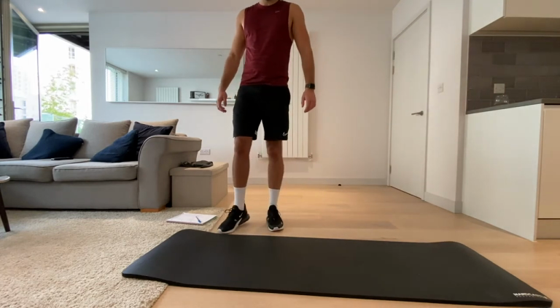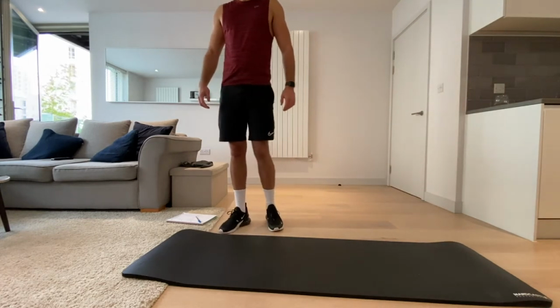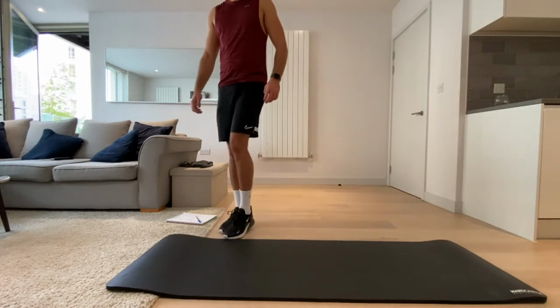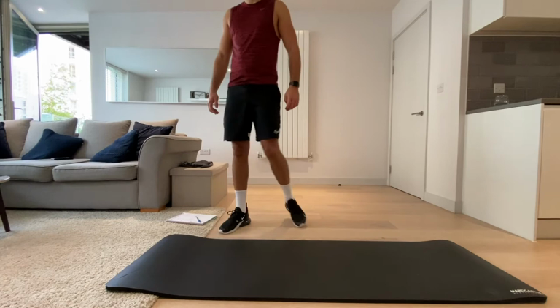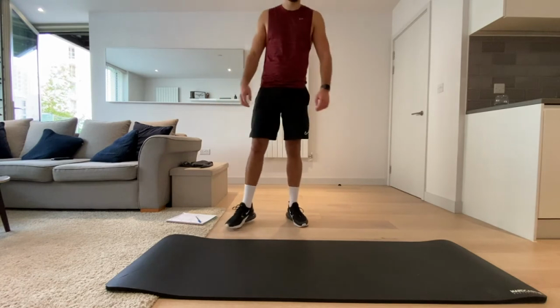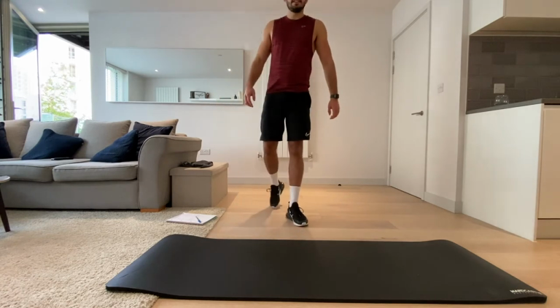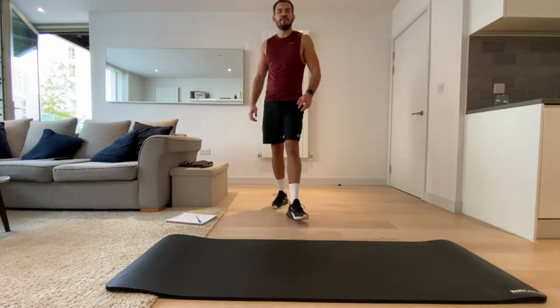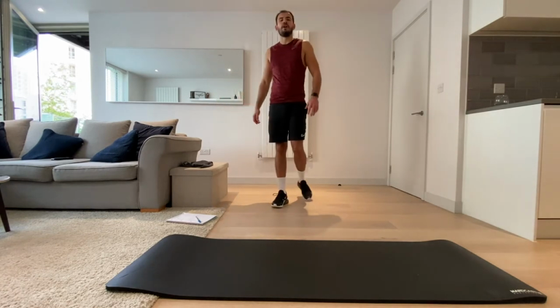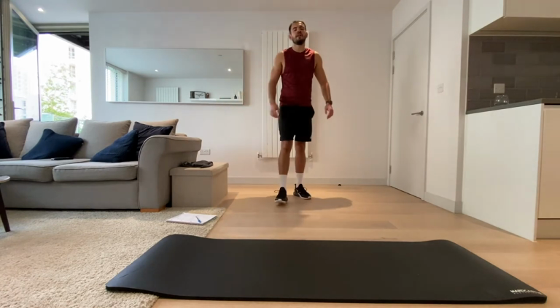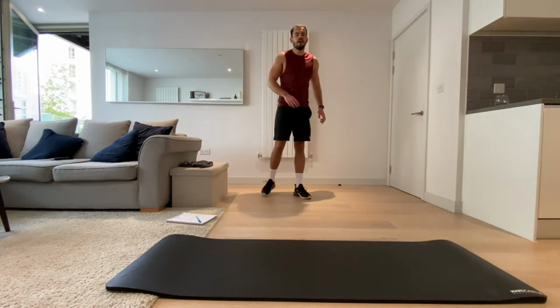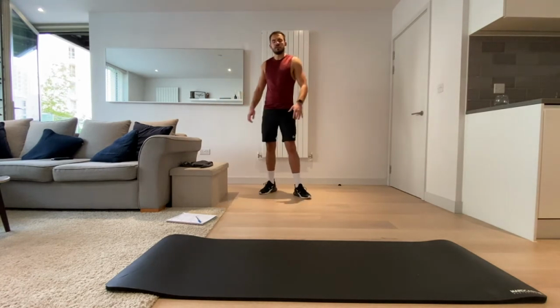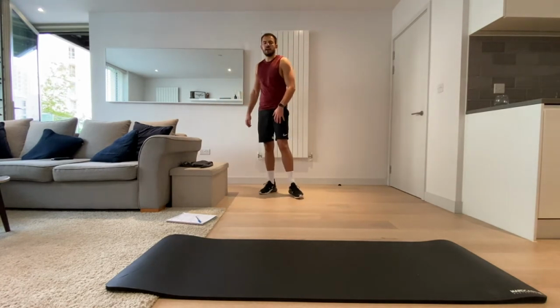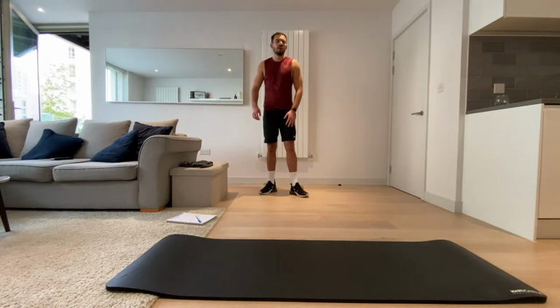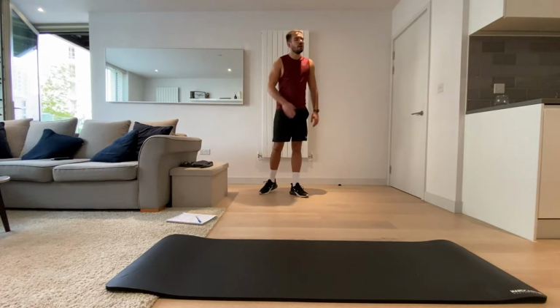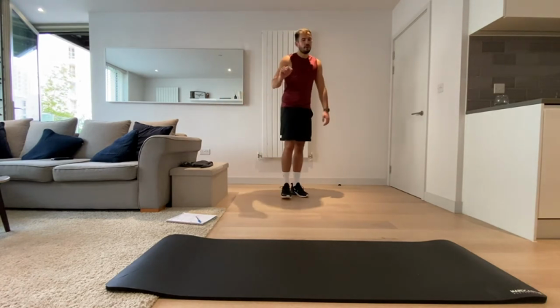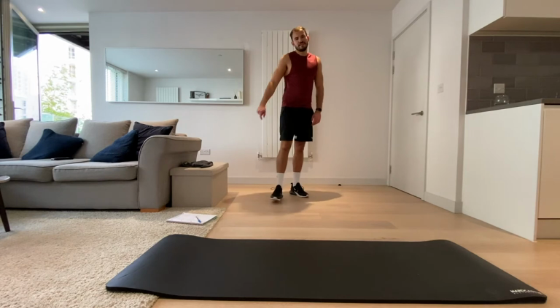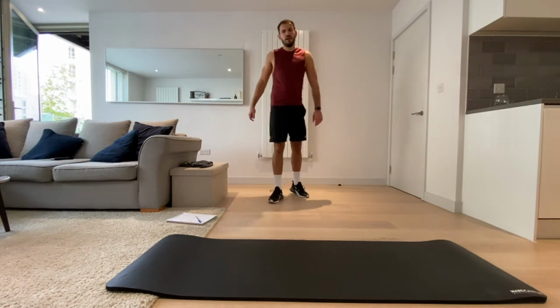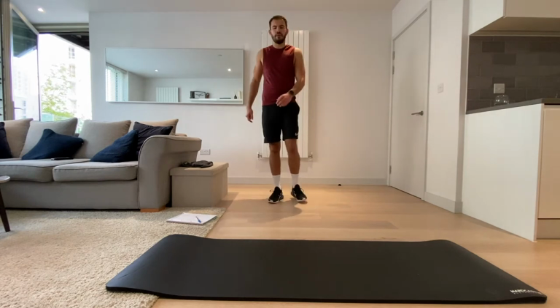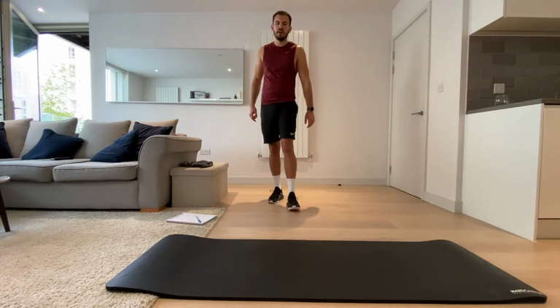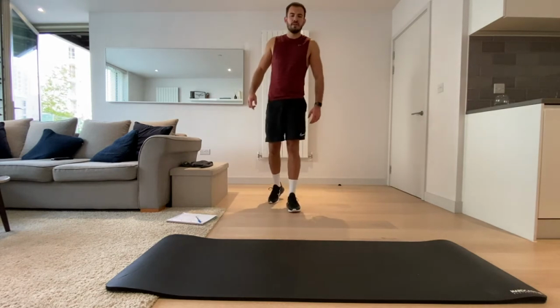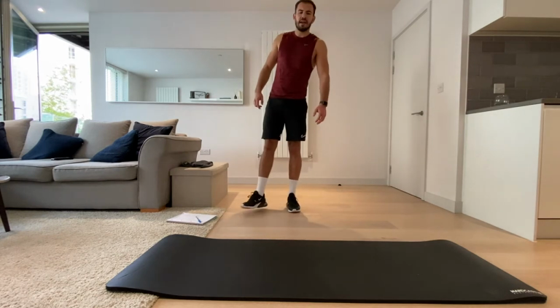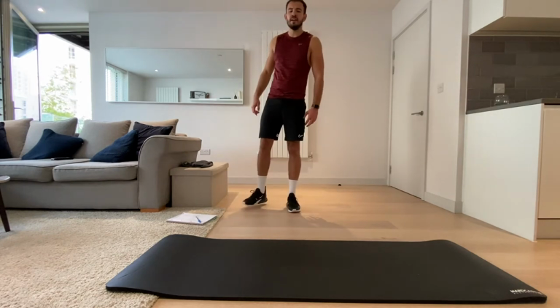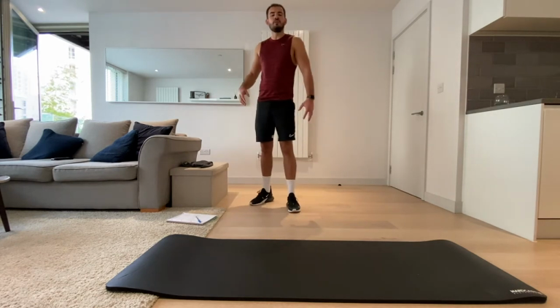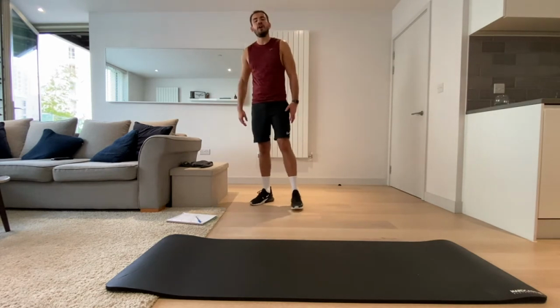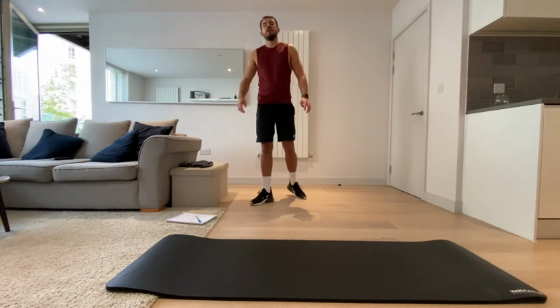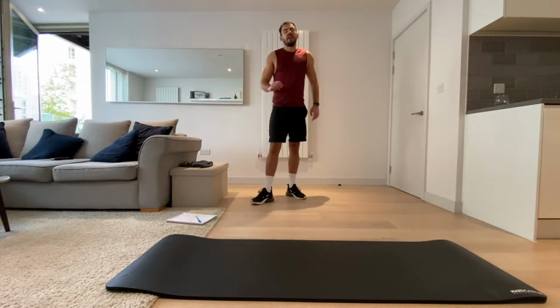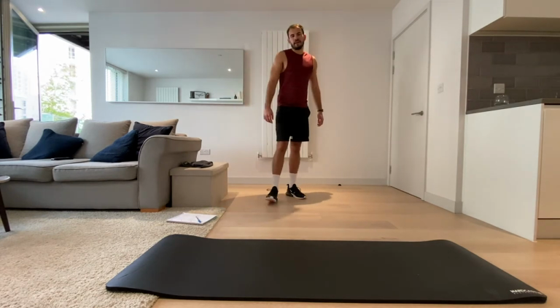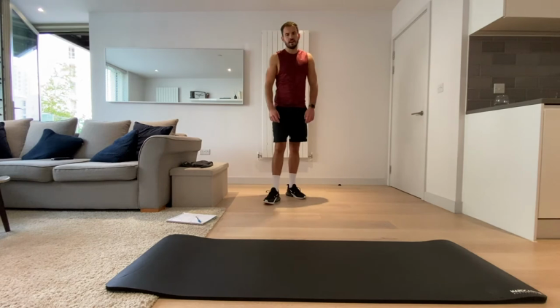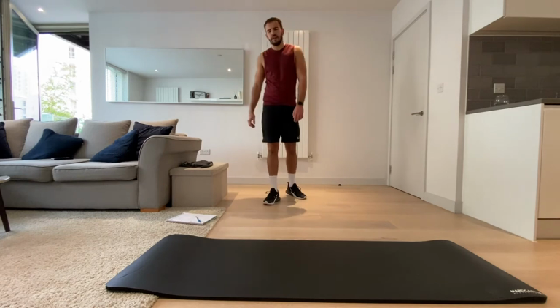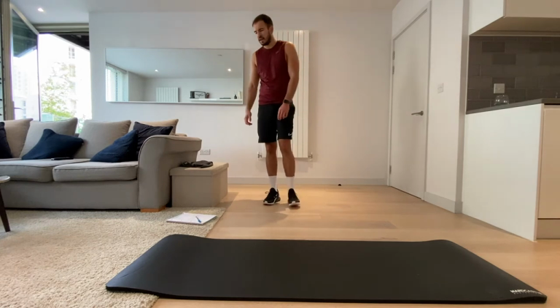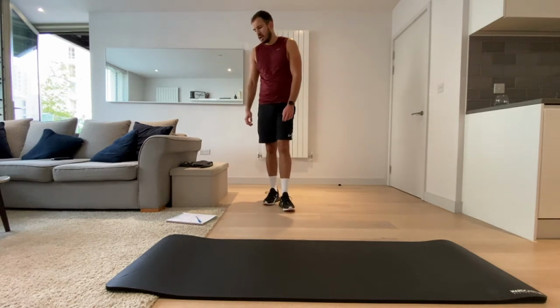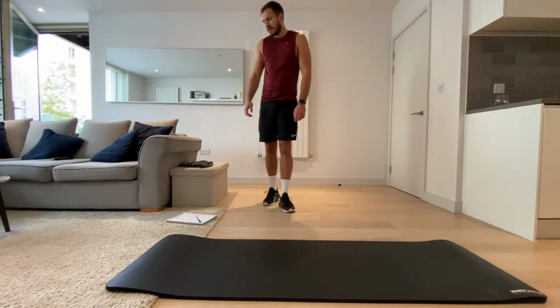The key thing for this — if you need to, at the end, make sure you stretch. We're not near the end yet, we're only halfway through. But the more you stretch, the less you'll ache in a few days.